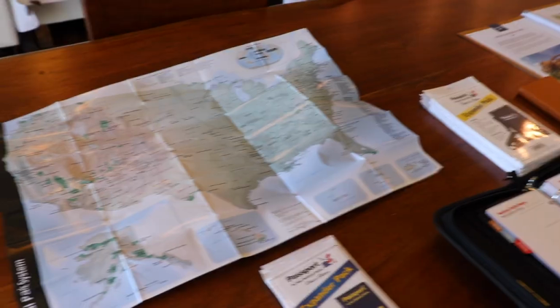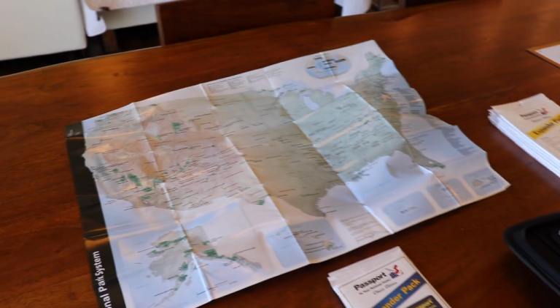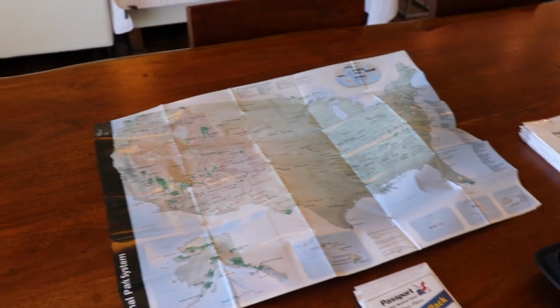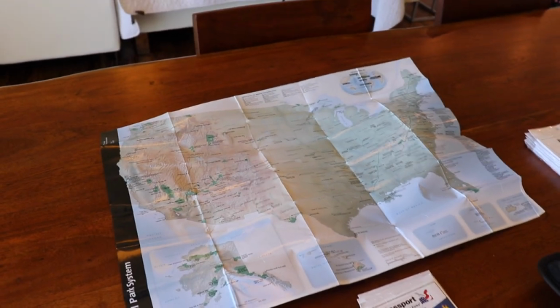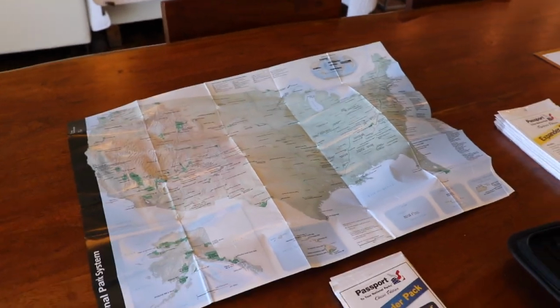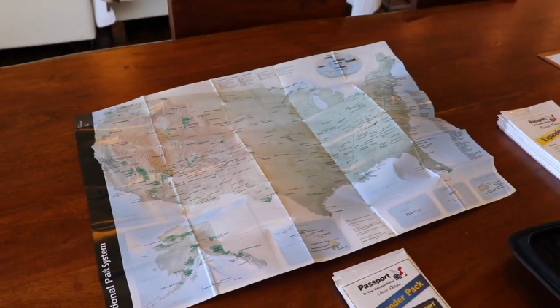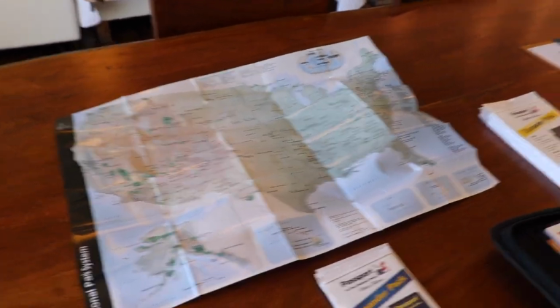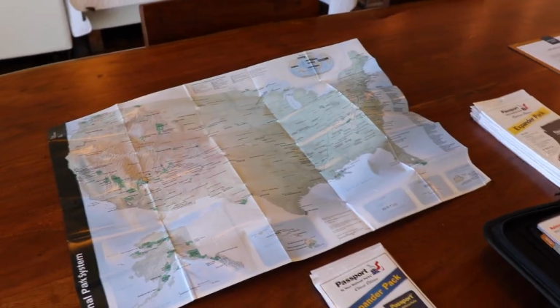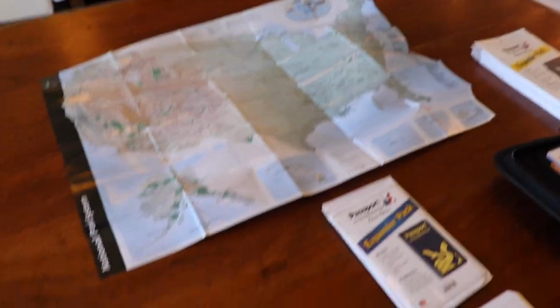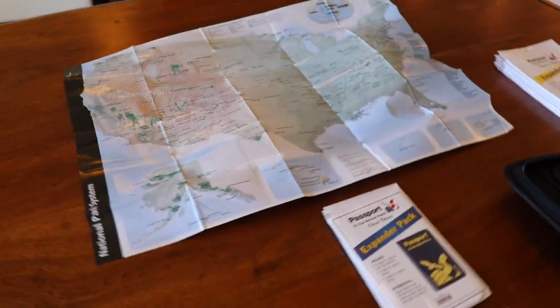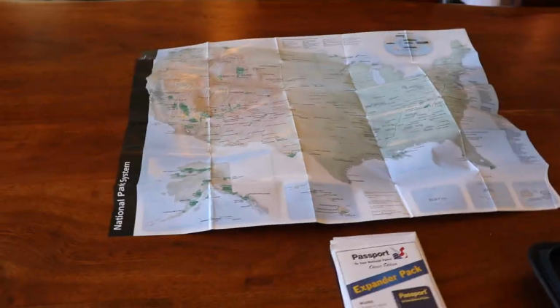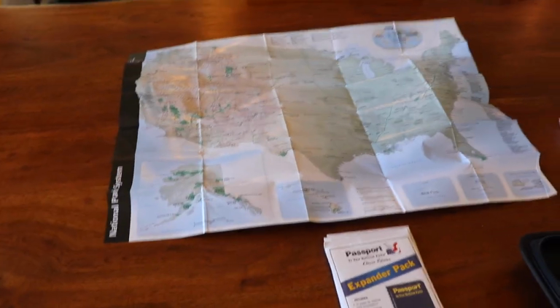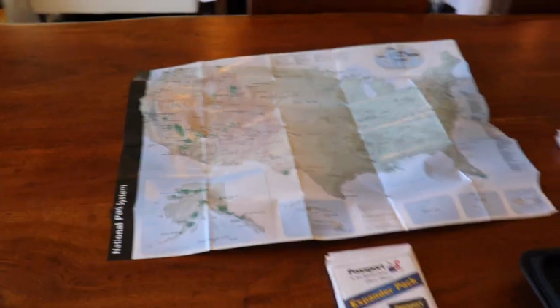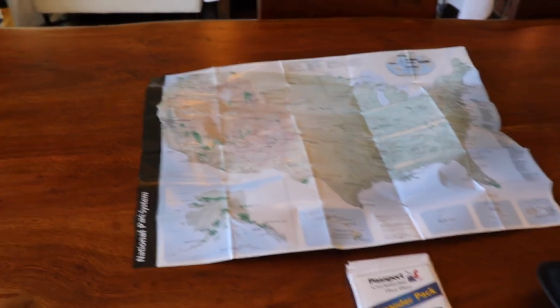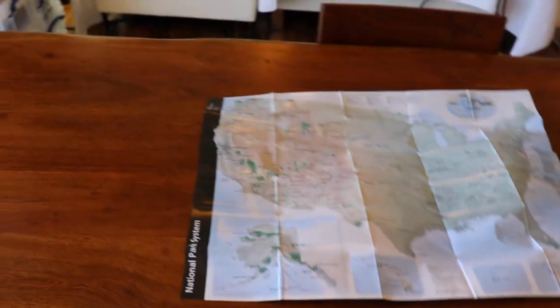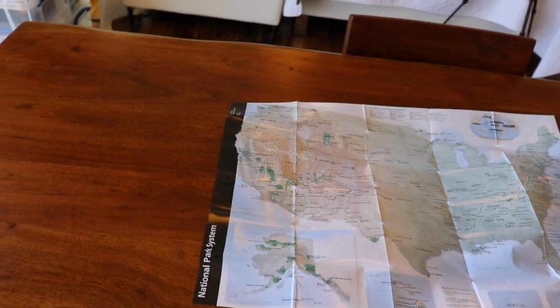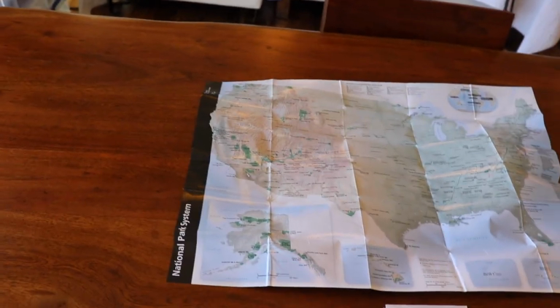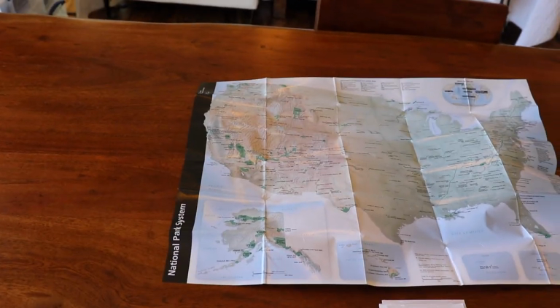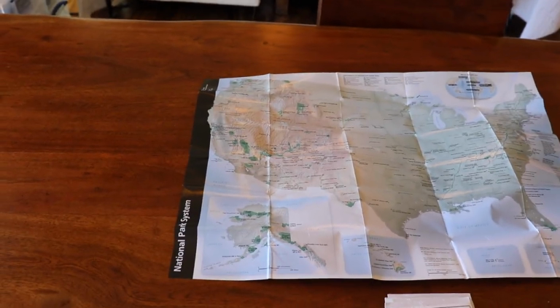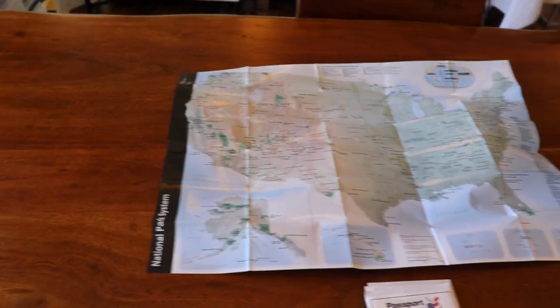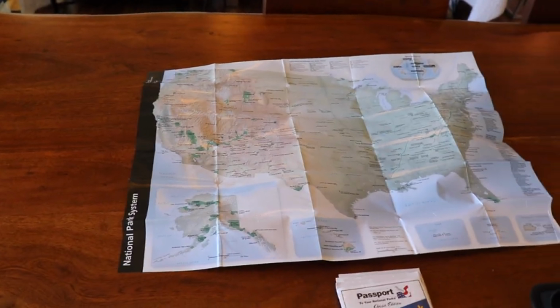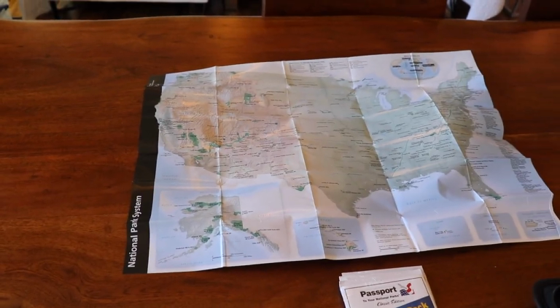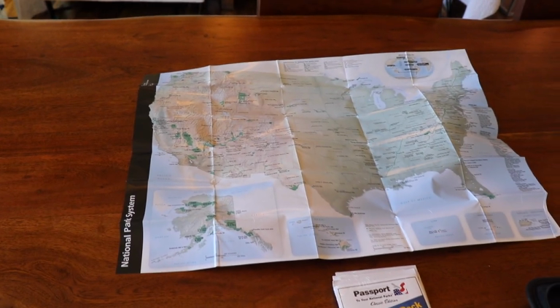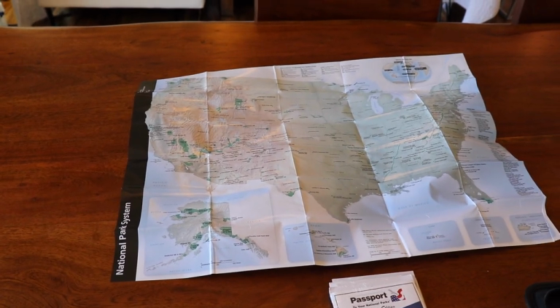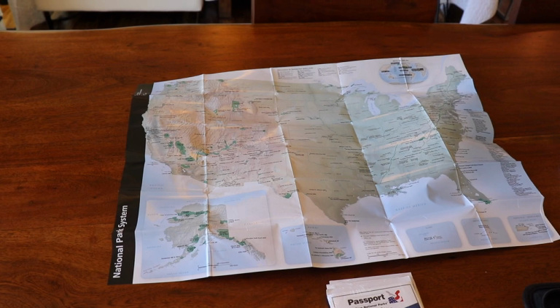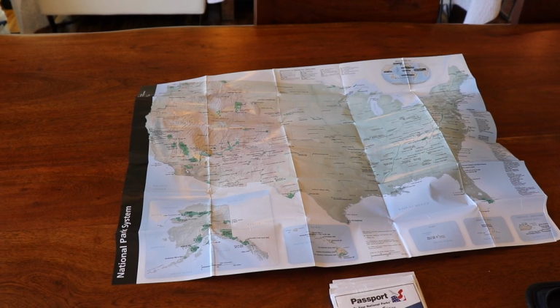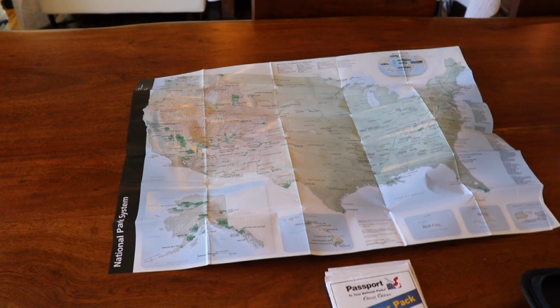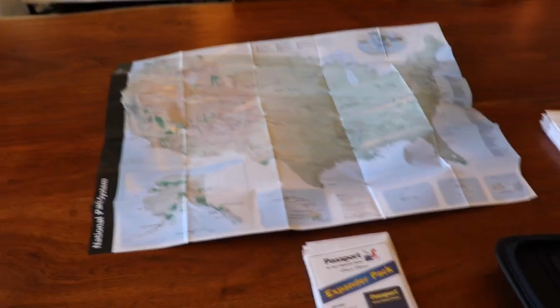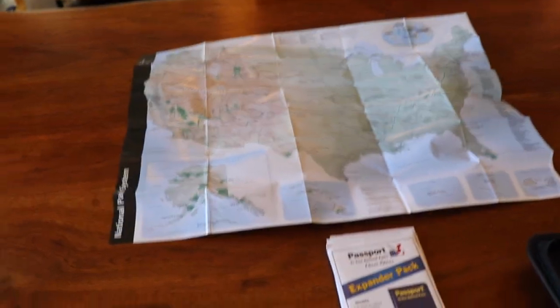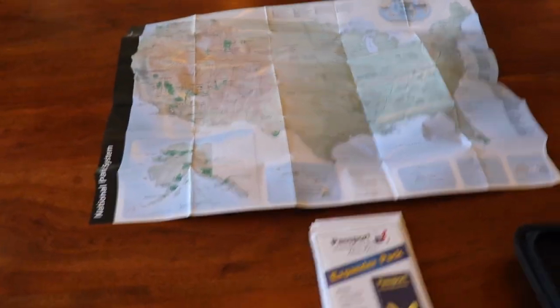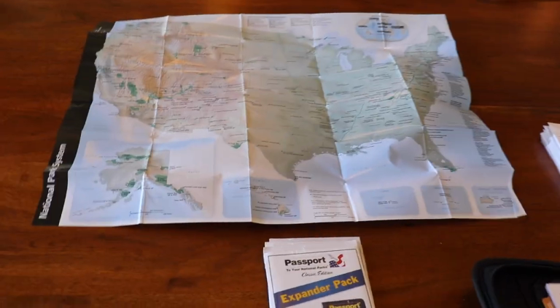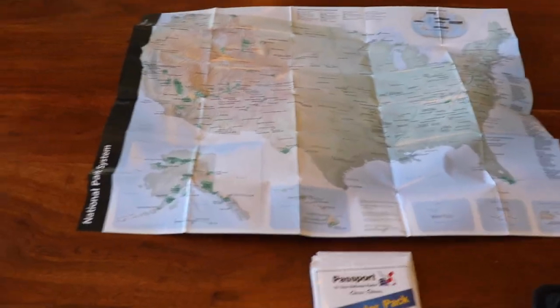I have three passports here because I couldn't make up my mind, and you can buy all three at the nationalparks.gov website — I think that's where I bought mine from.